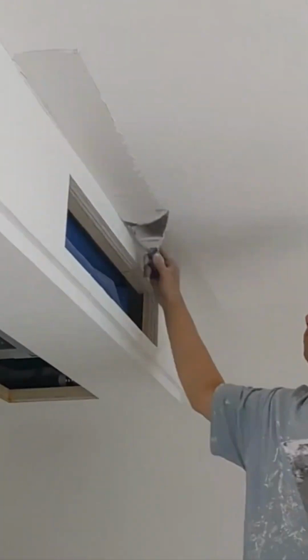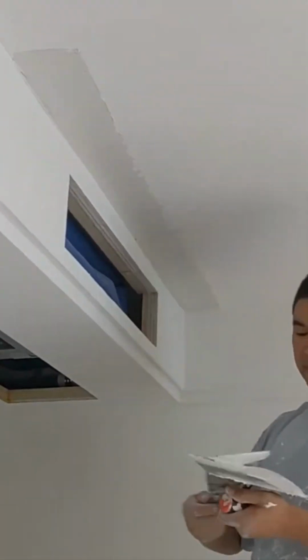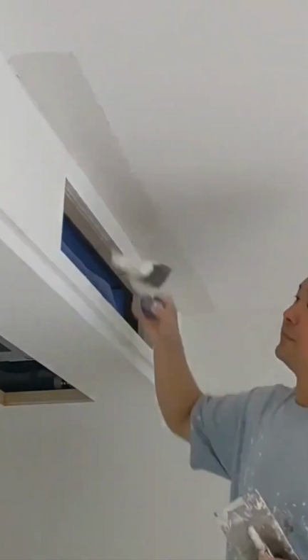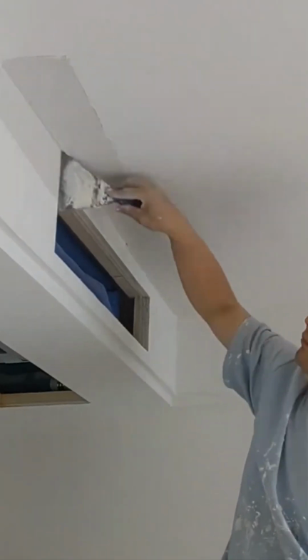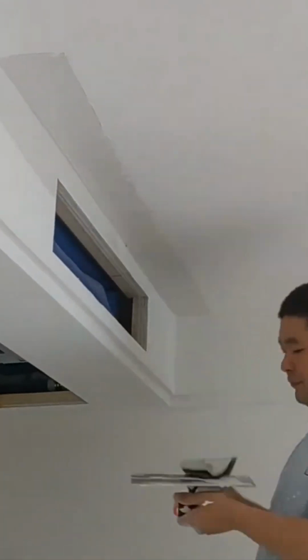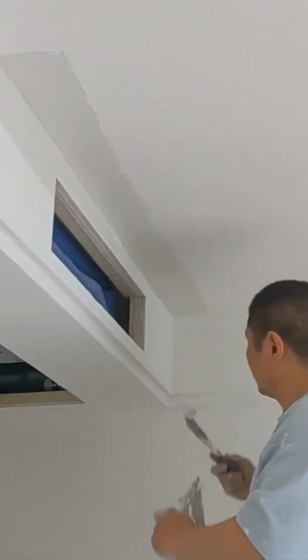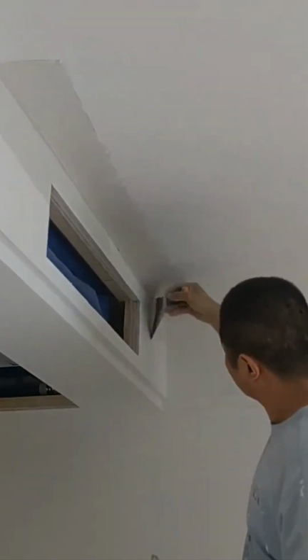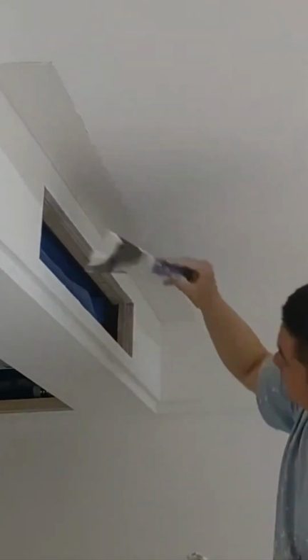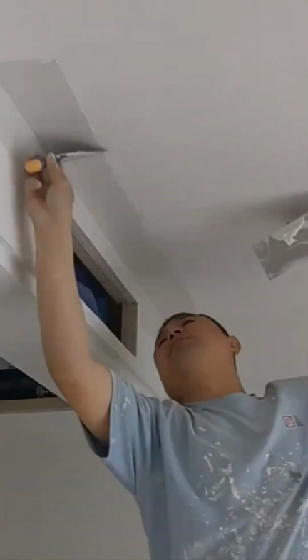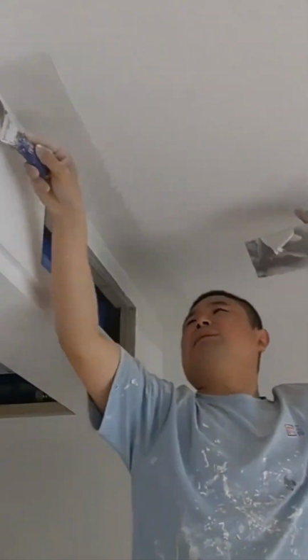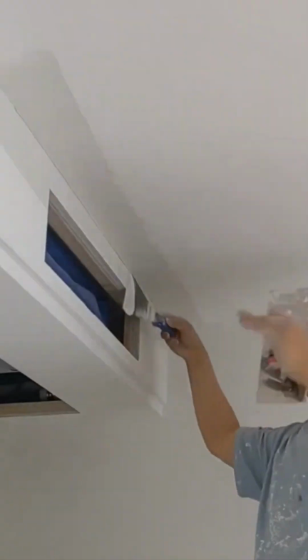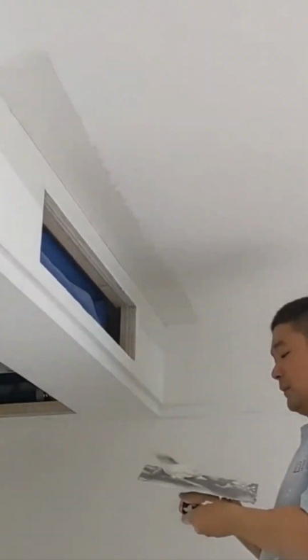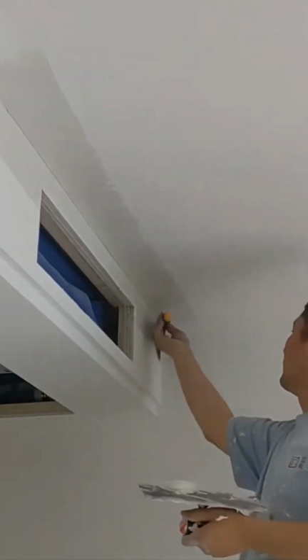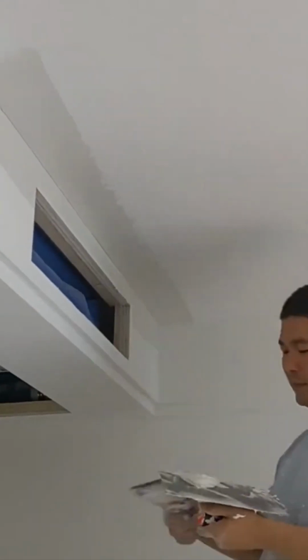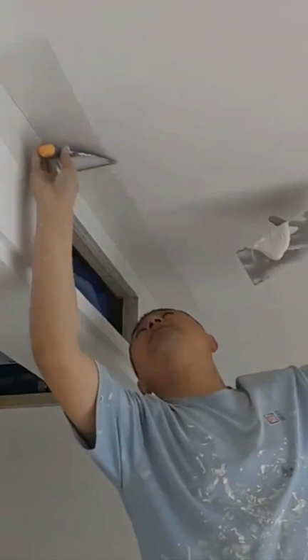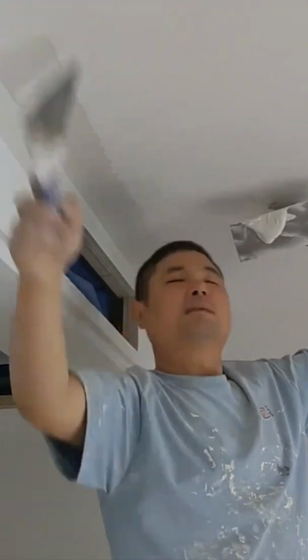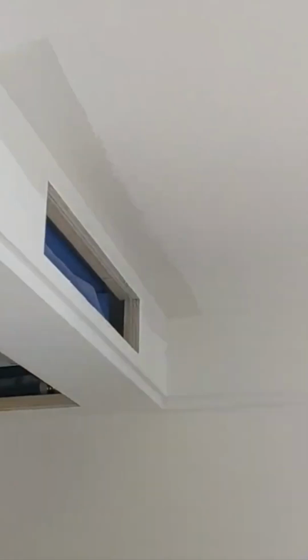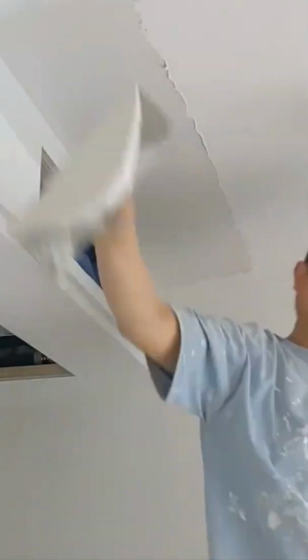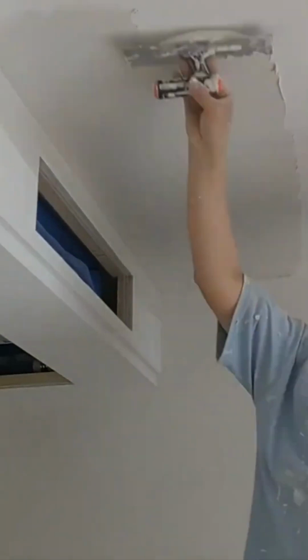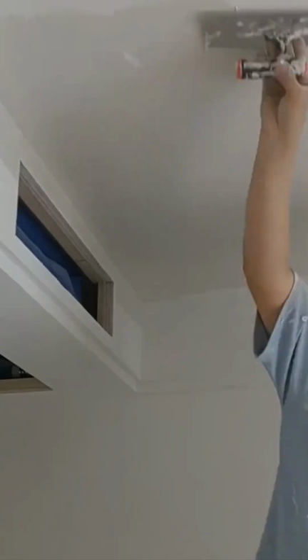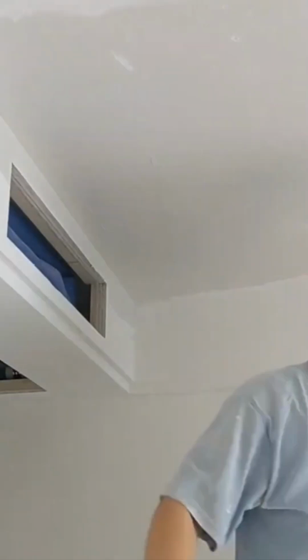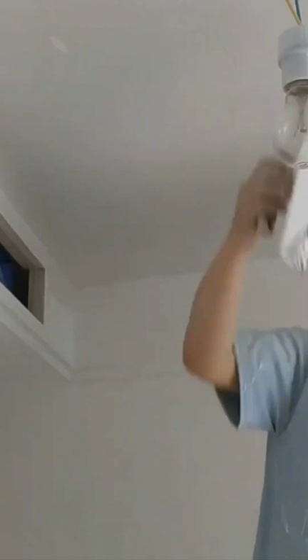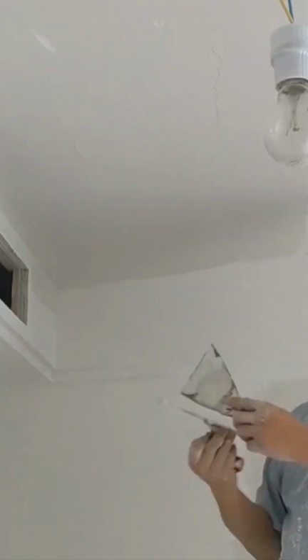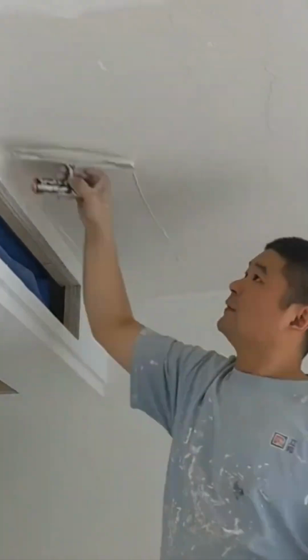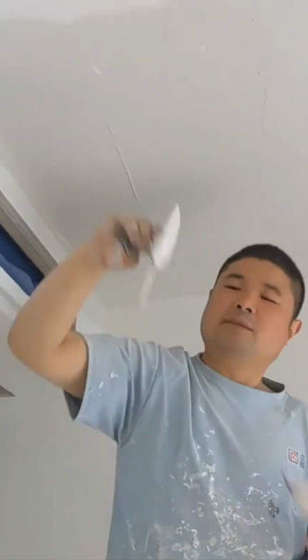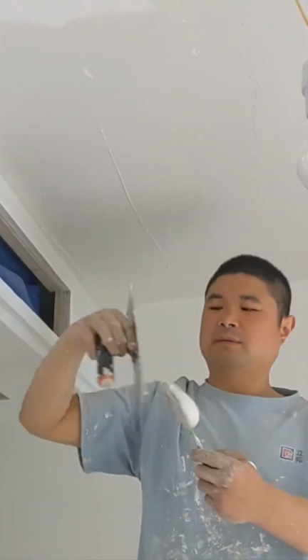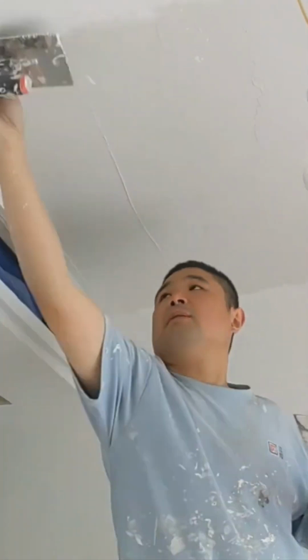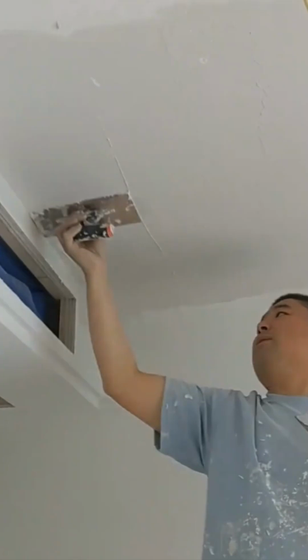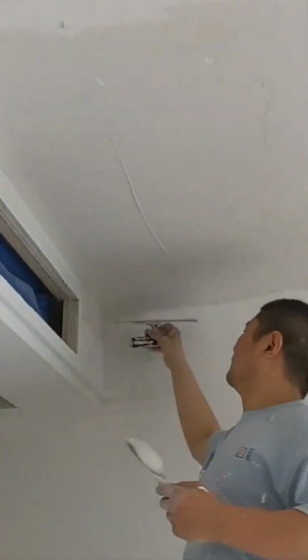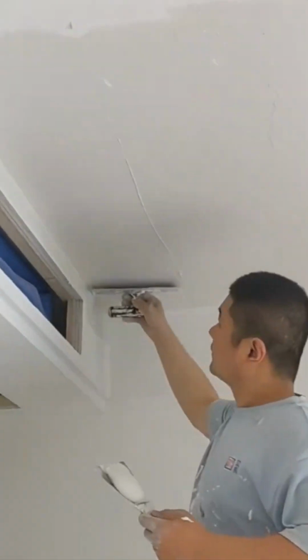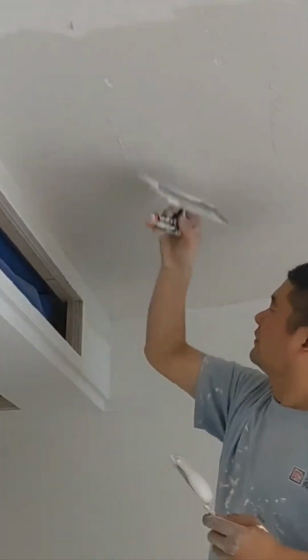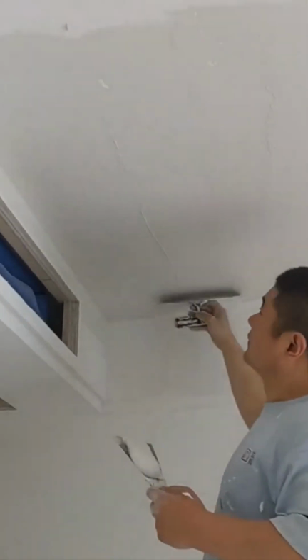The art of the perfect wall — more plaster, more smoothing. It's a repetitive, almost meditative process. The goal is perfection: a surface so smooth it feels like polished stone, ready for the final touch of paint.